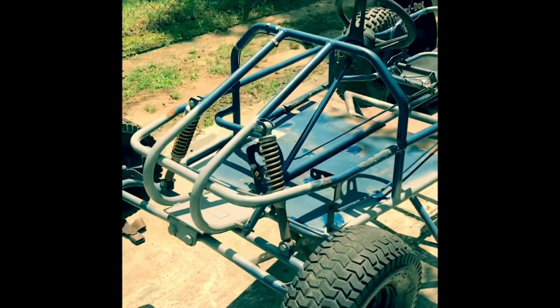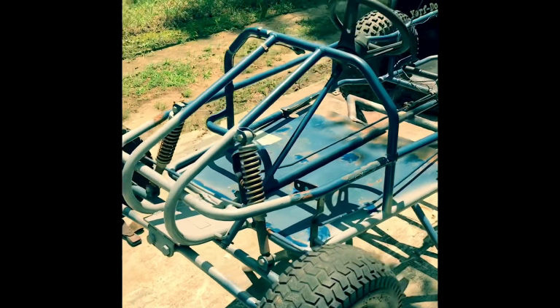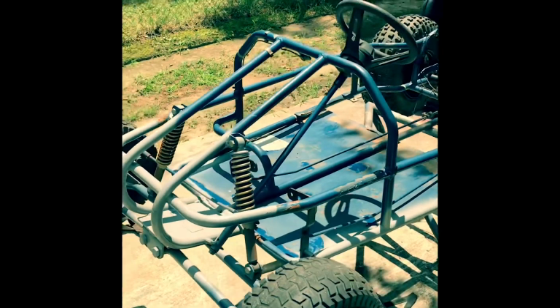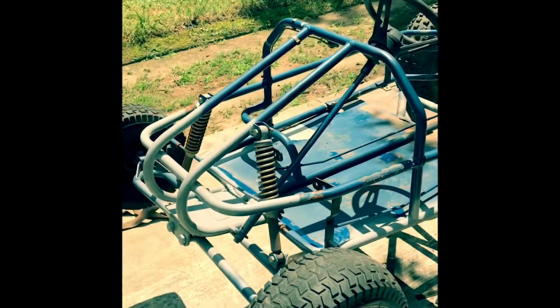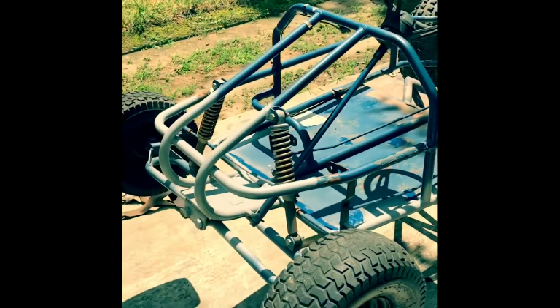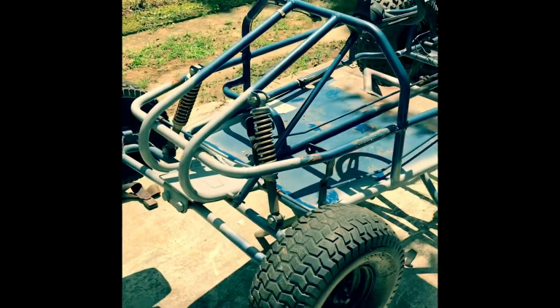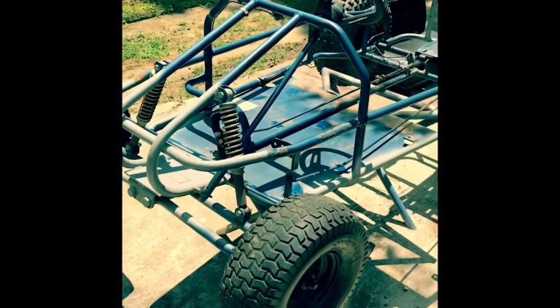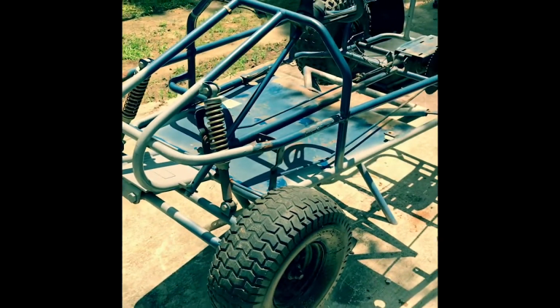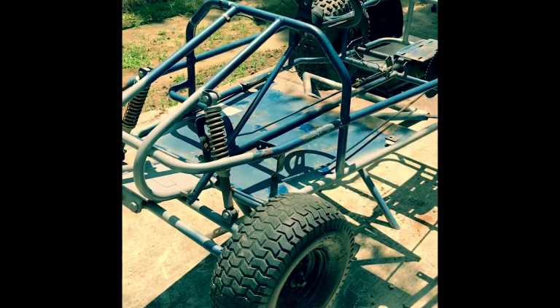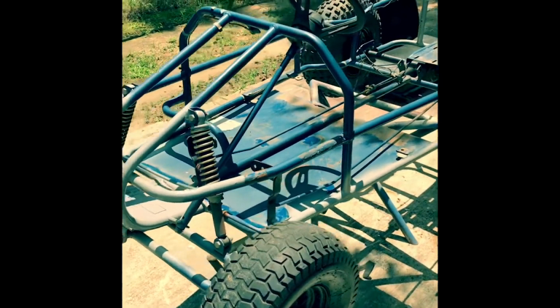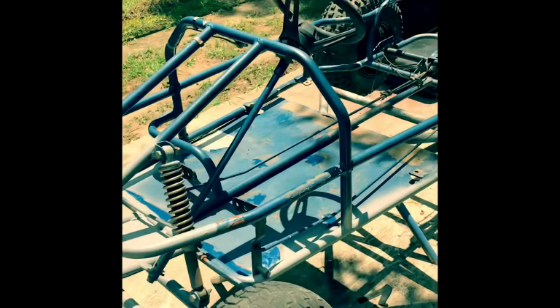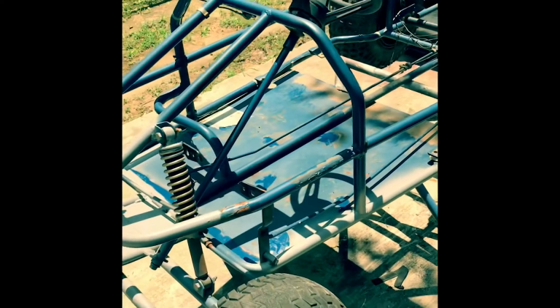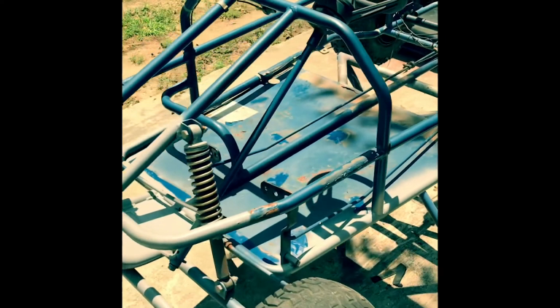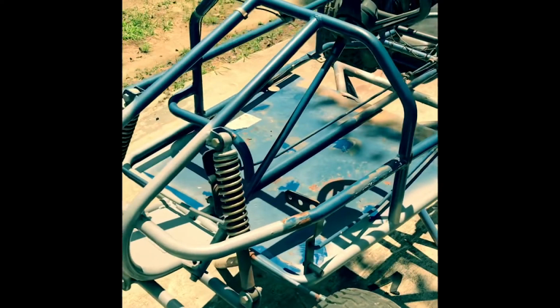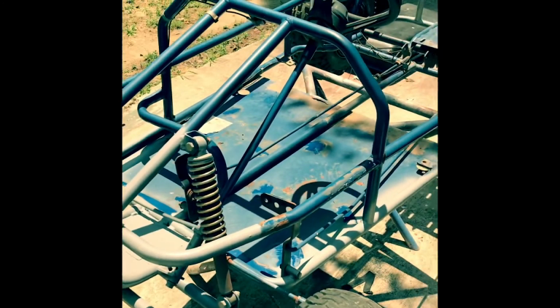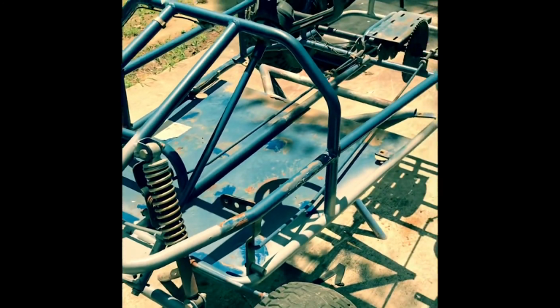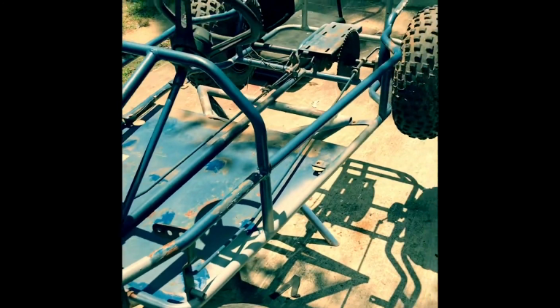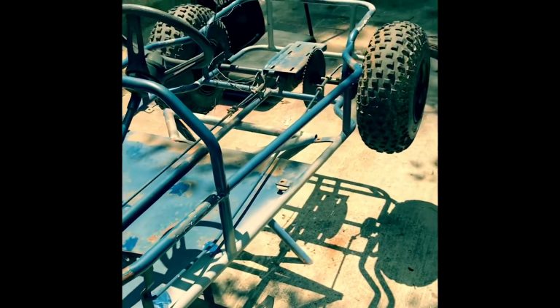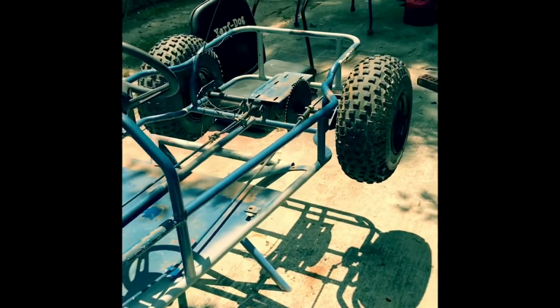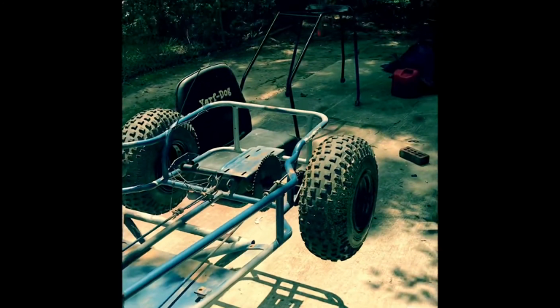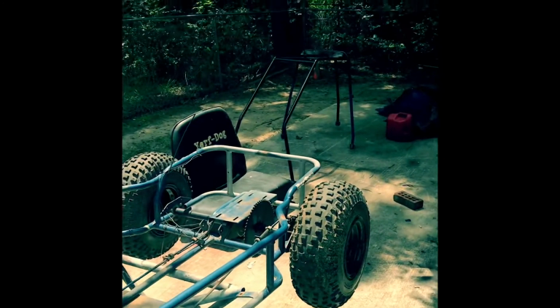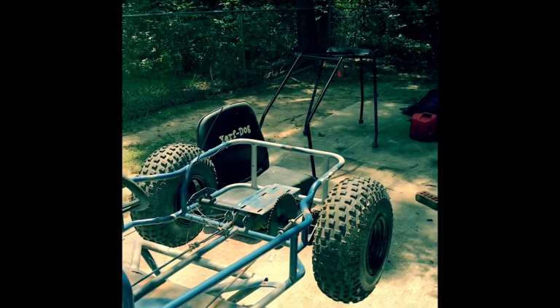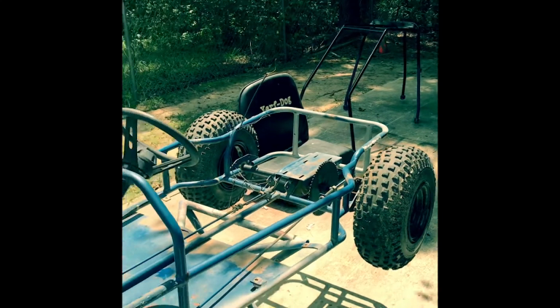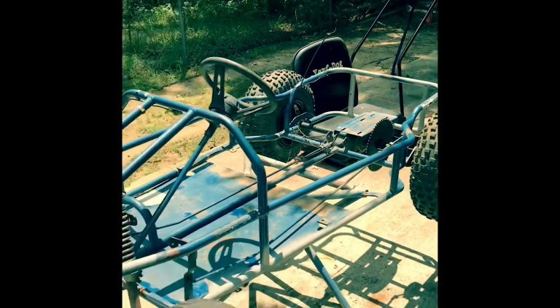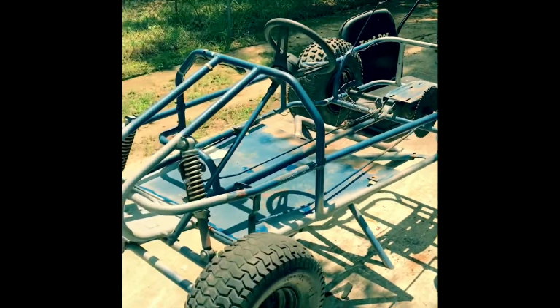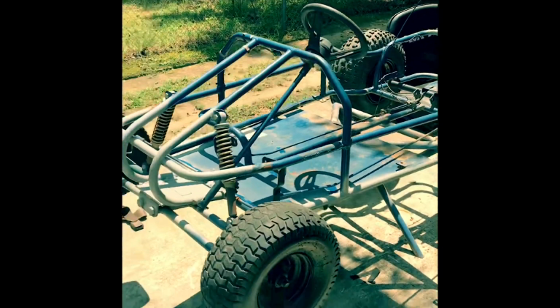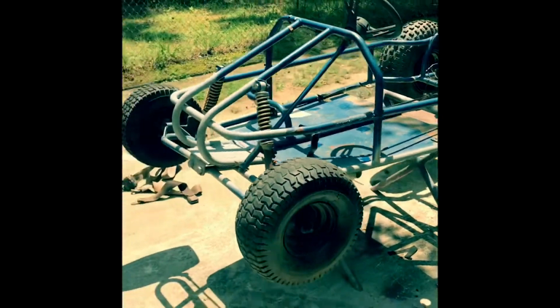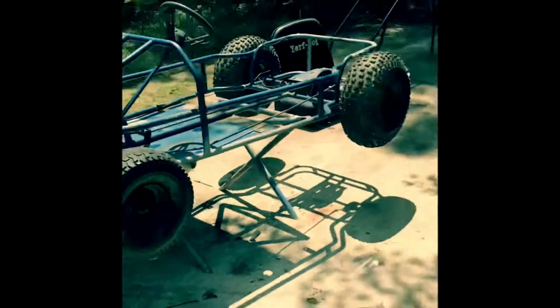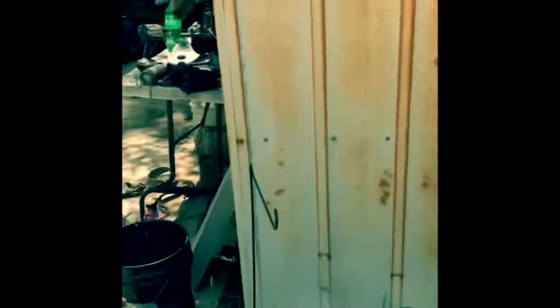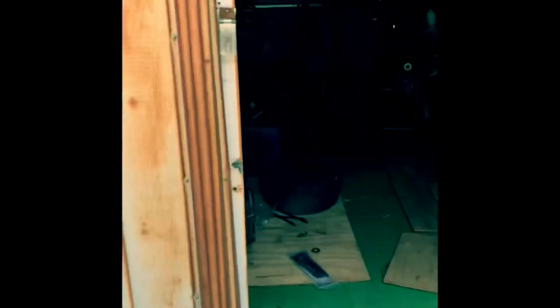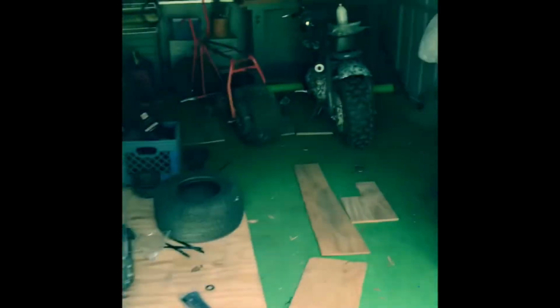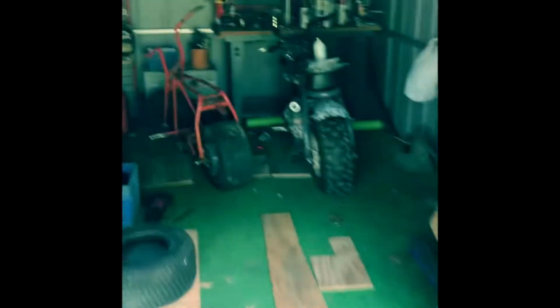I'm going with a phantom gray paint with a show car rubberized spray for the floor pan, and black accents here and there to make it pop.